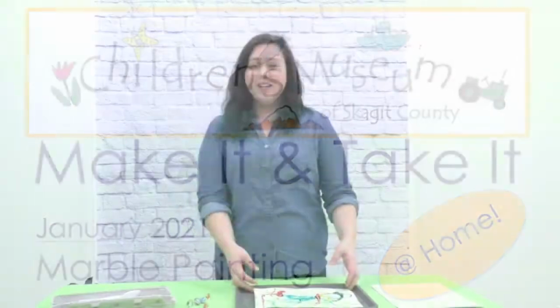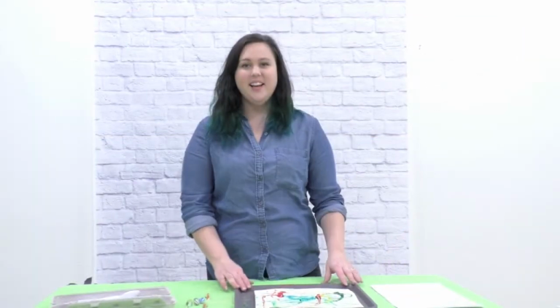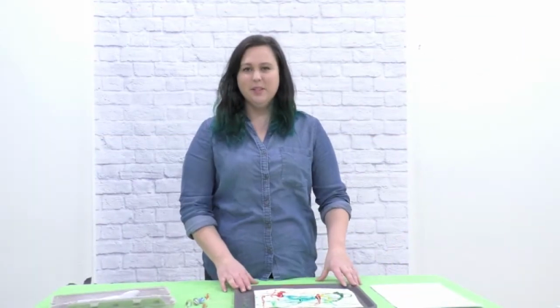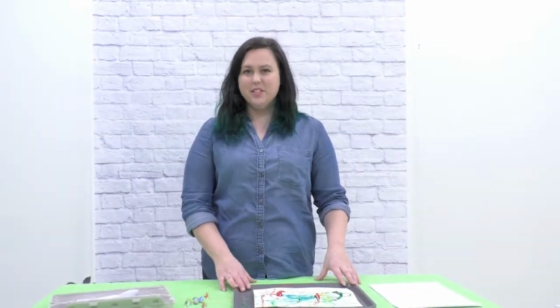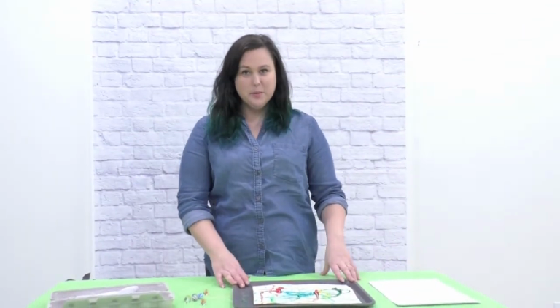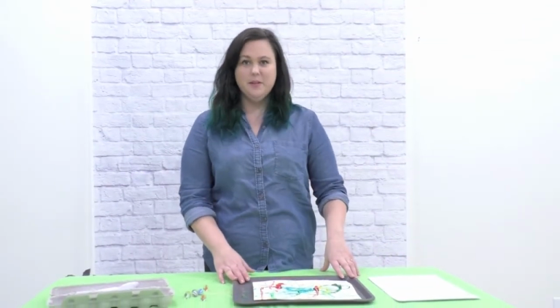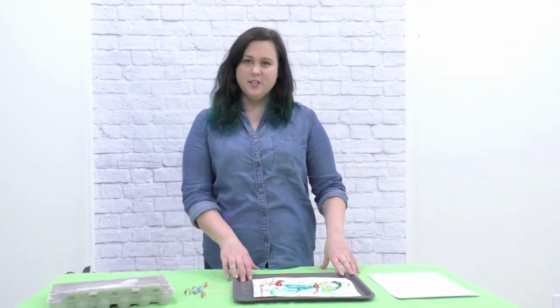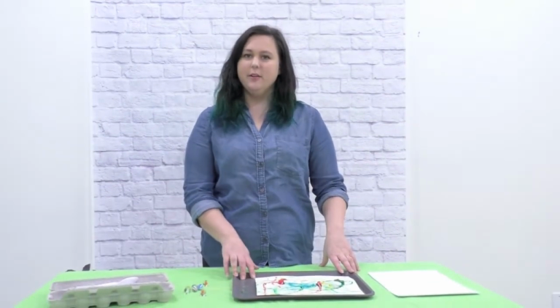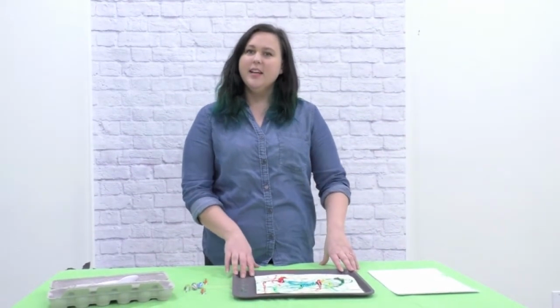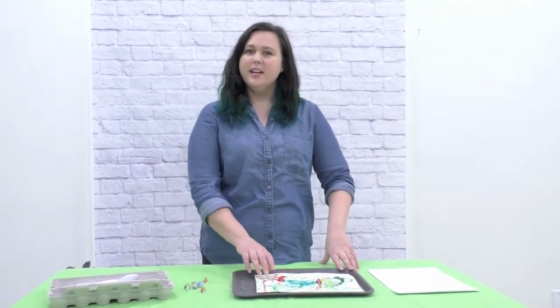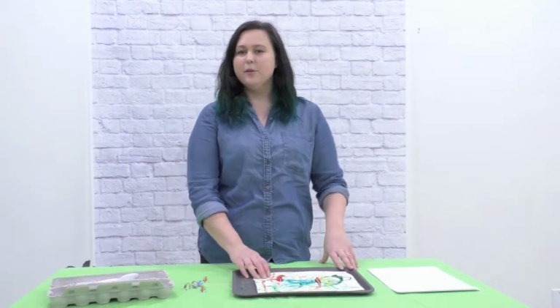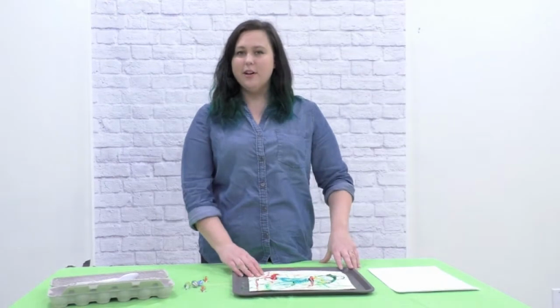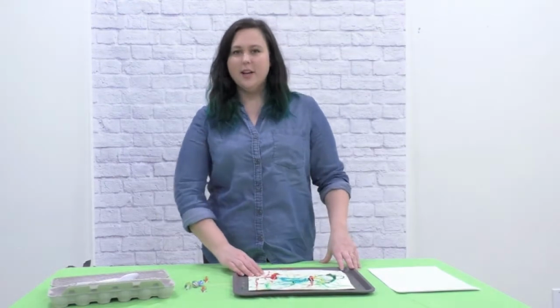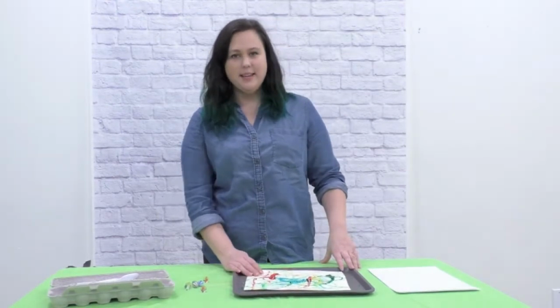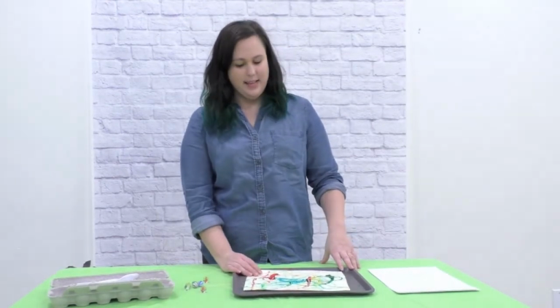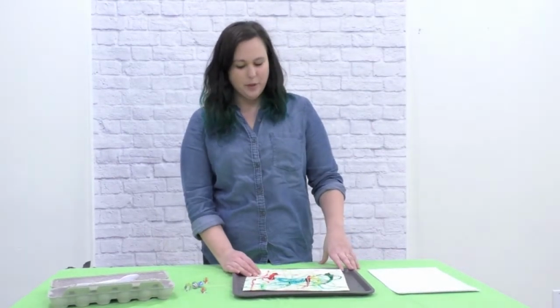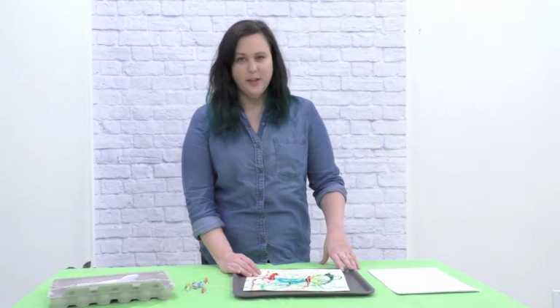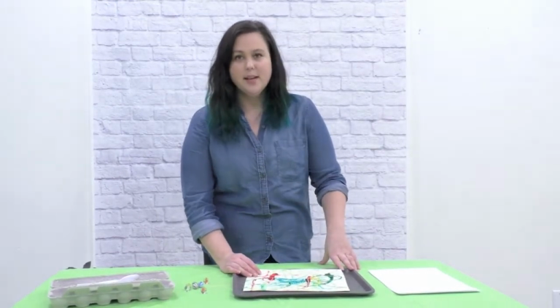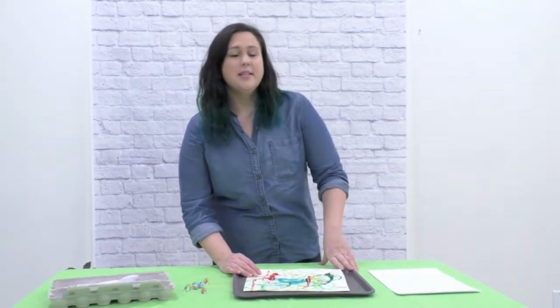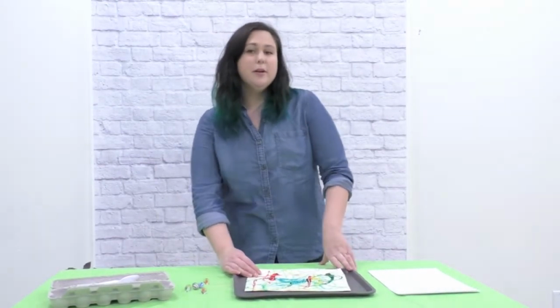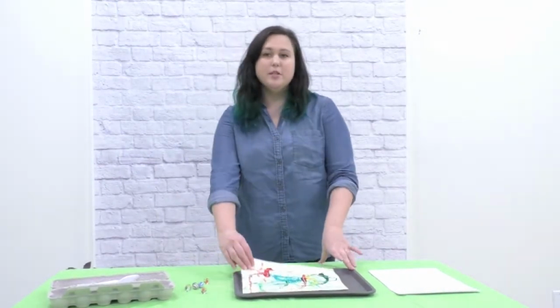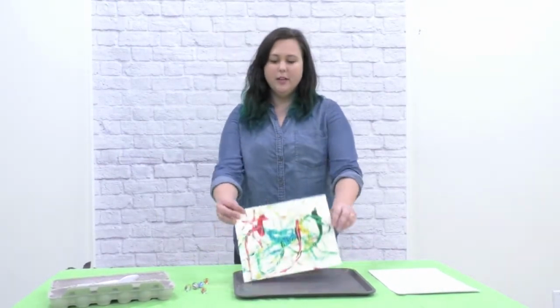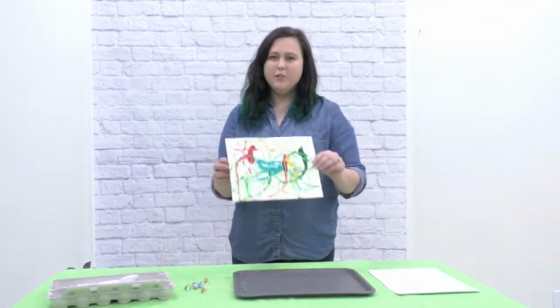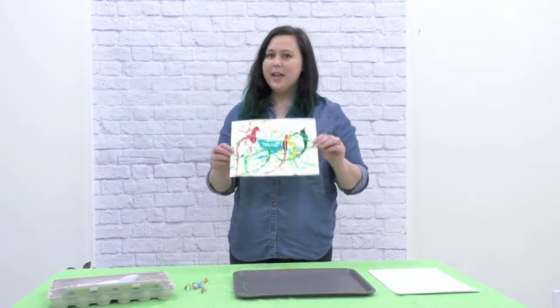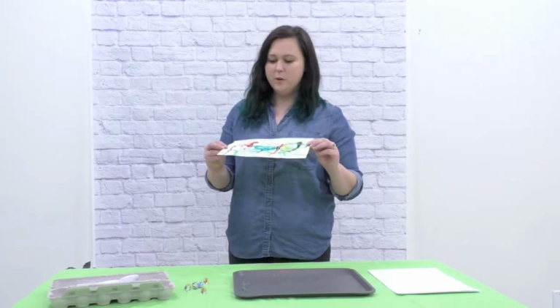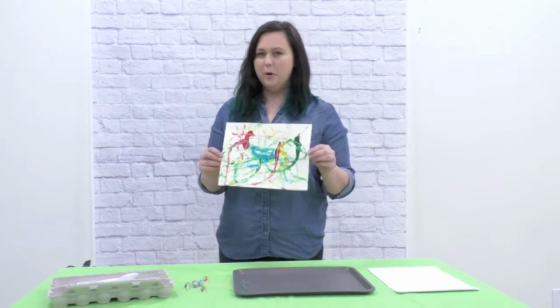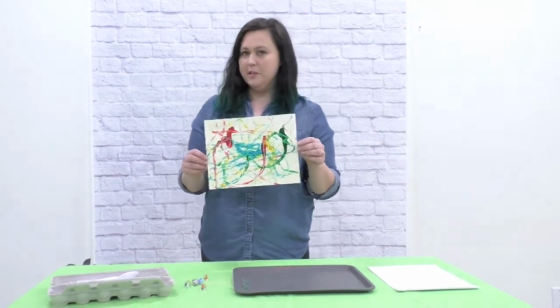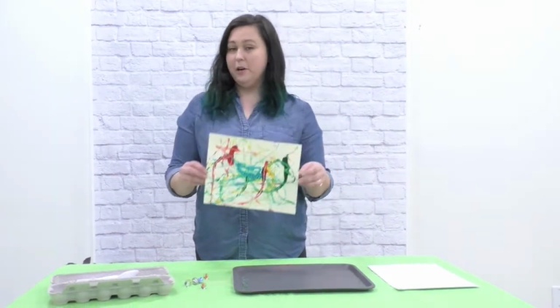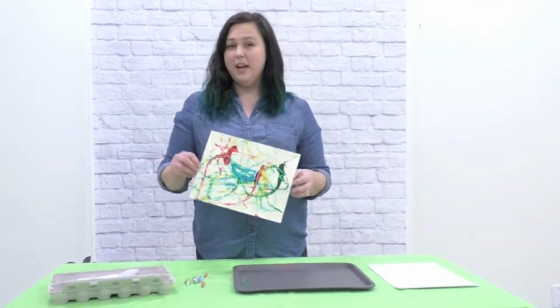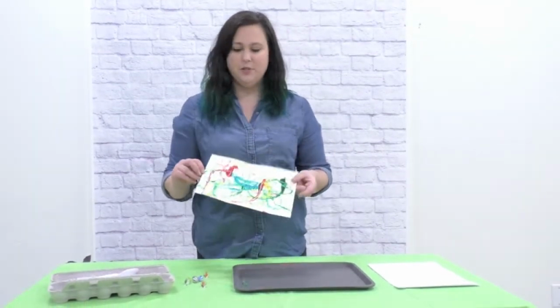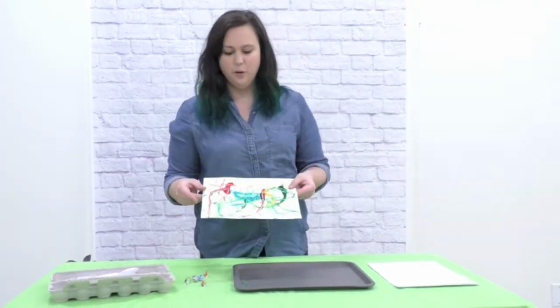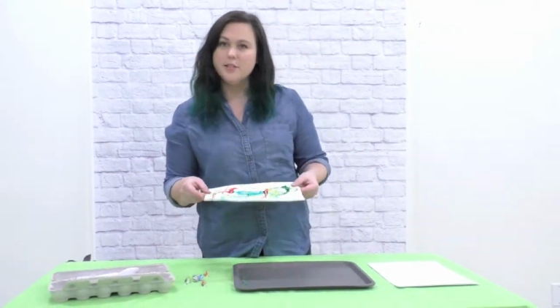Hi, I'm Emily with the Children's Museum of Skagit County and I am here with our online Make It and Take It program. Today we are going to be learning how to paint with marbles to make our own abstract work of art.